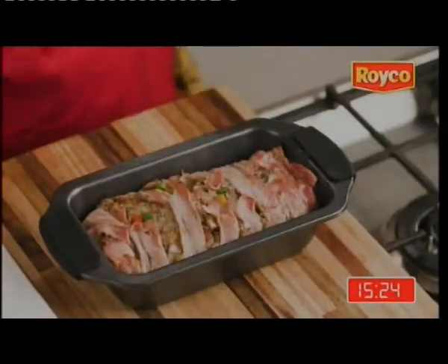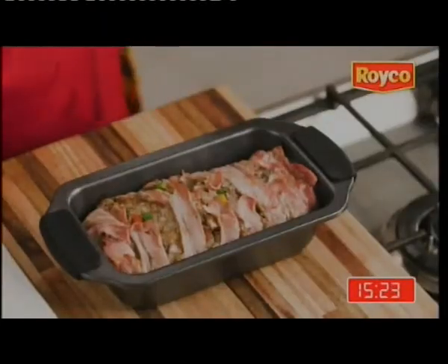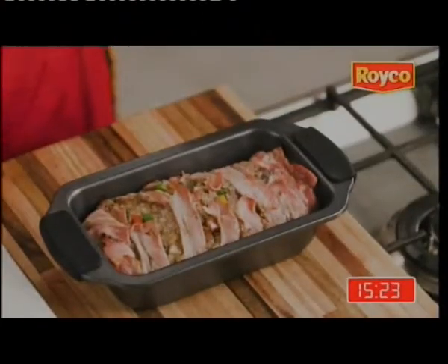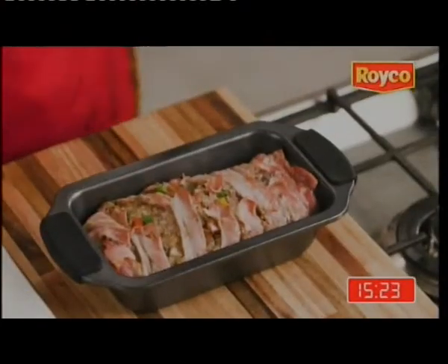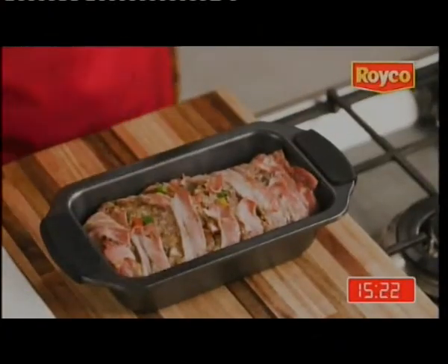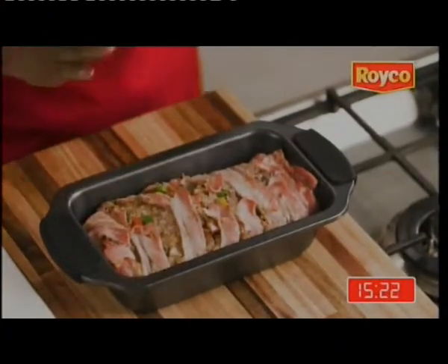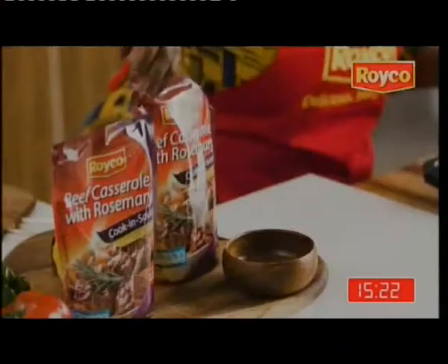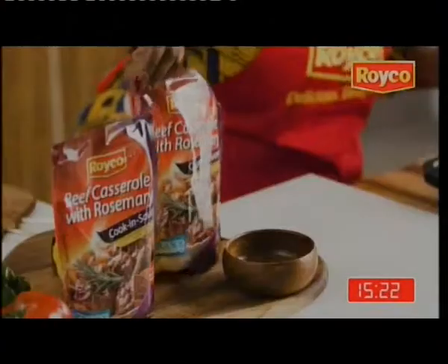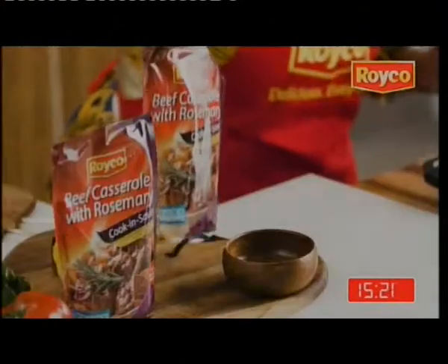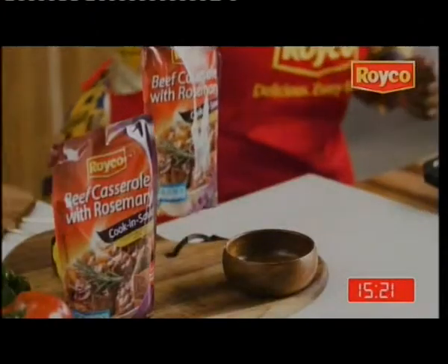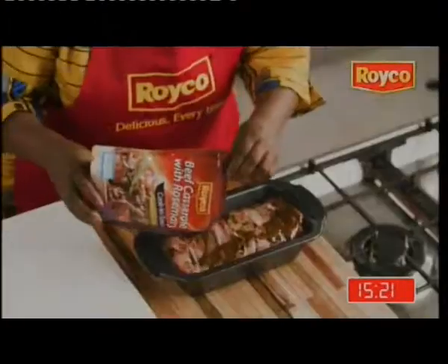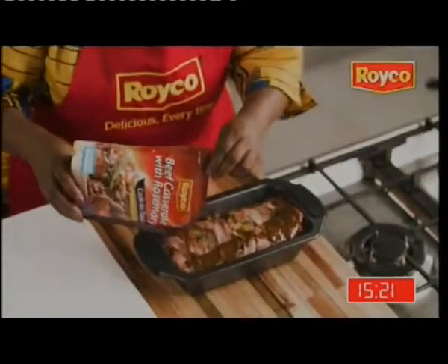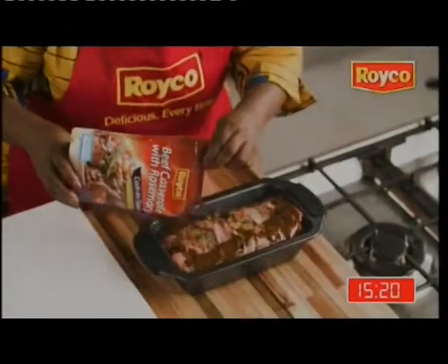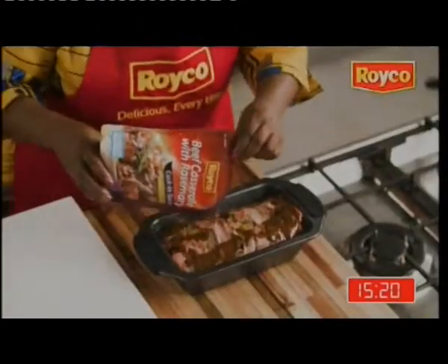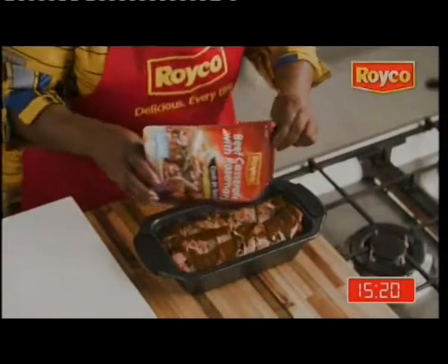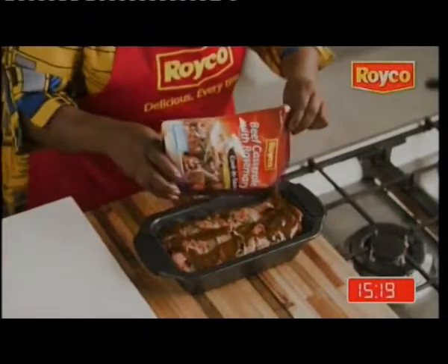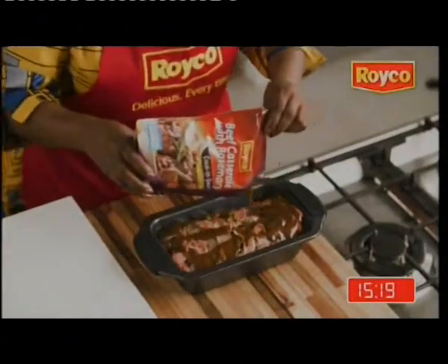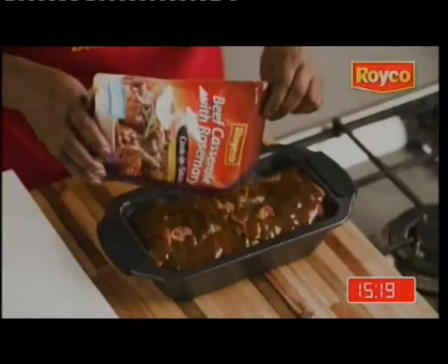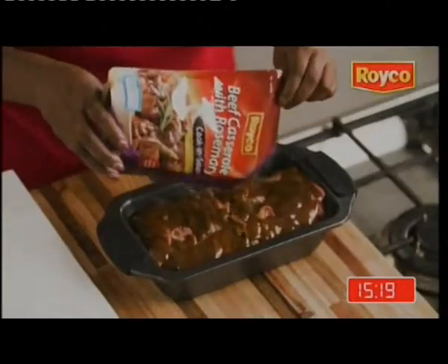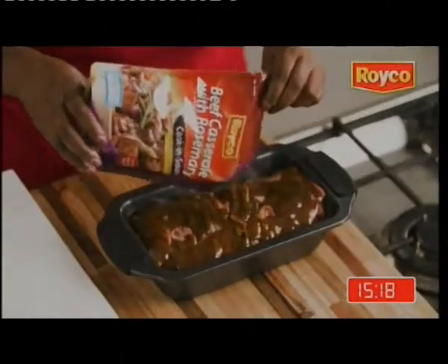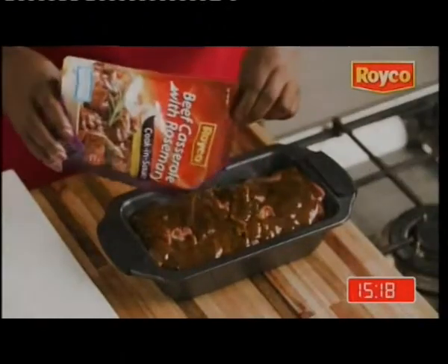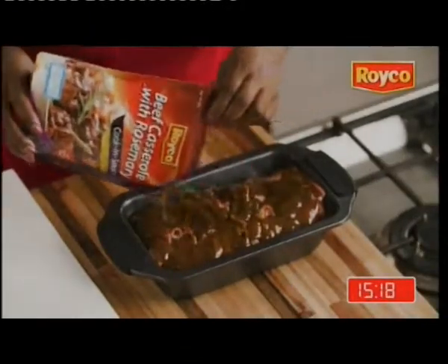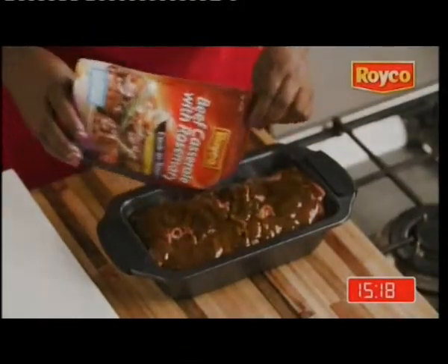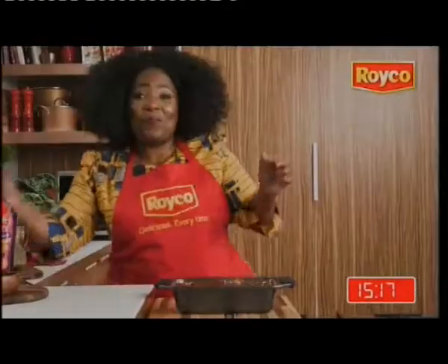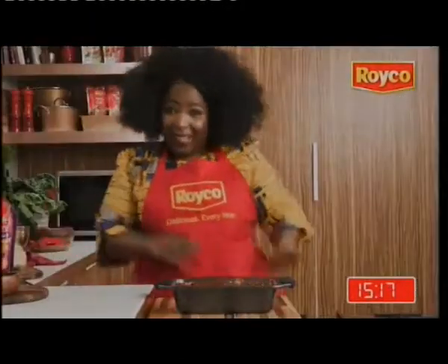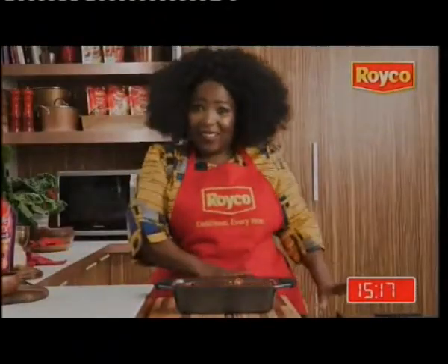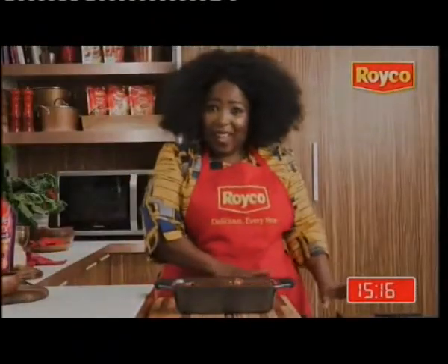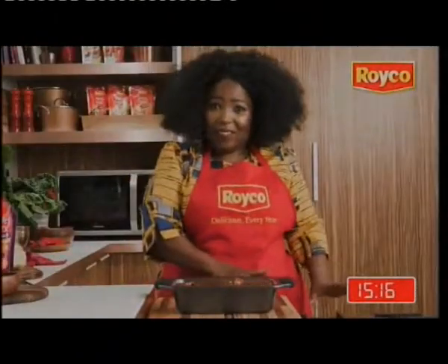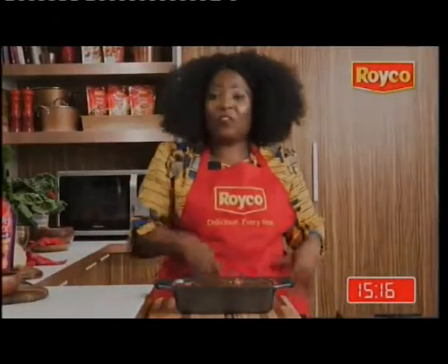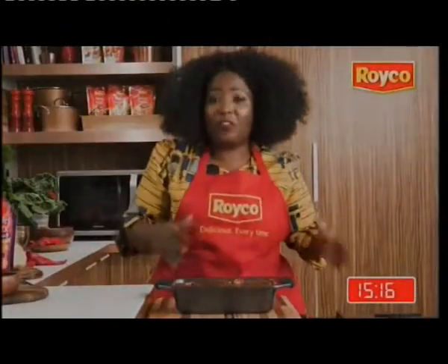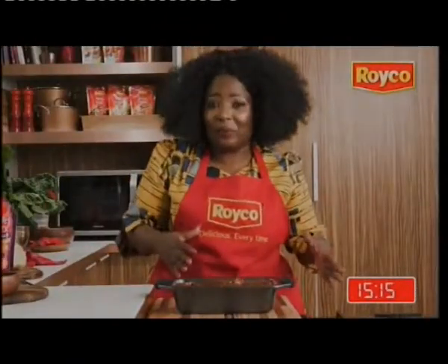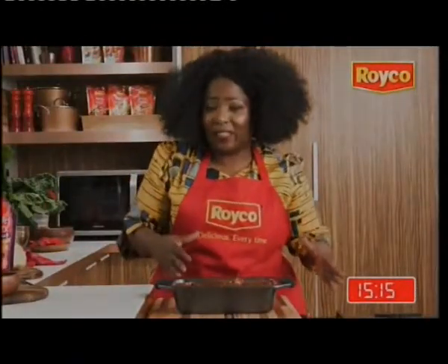So now after 10 minutes in the oven, you take it out. Then you put the rest of the sauce on top and back in the oven for 15 minutes.